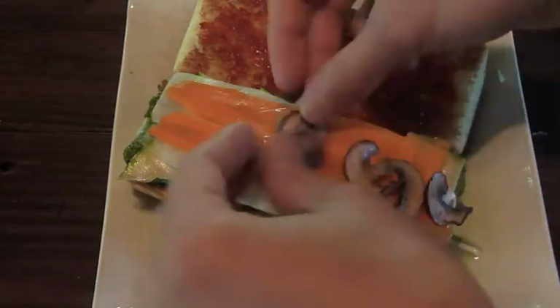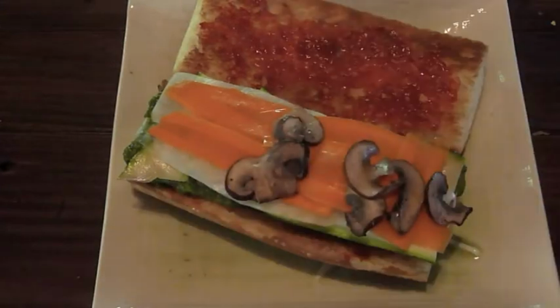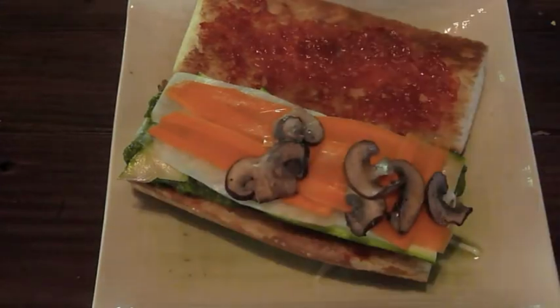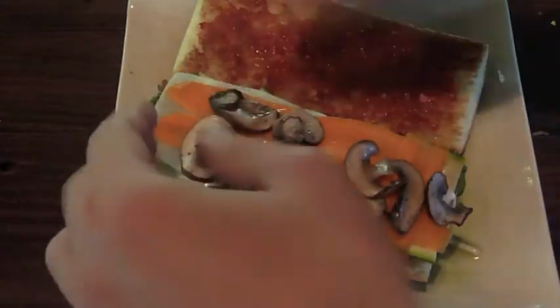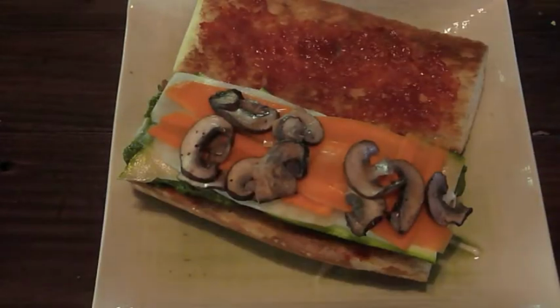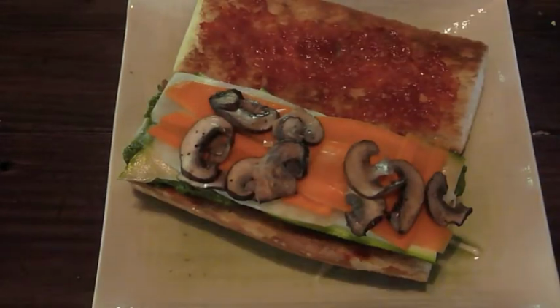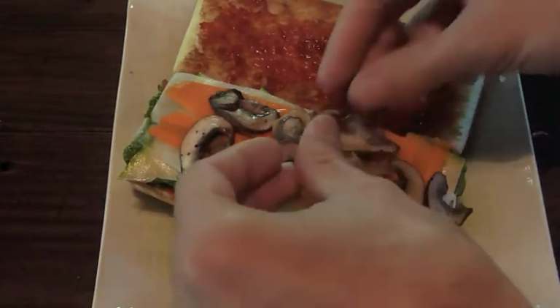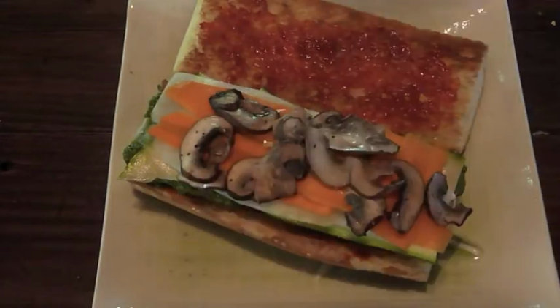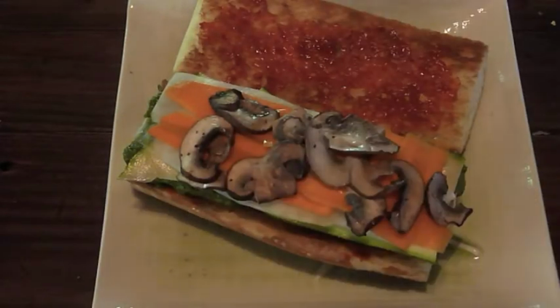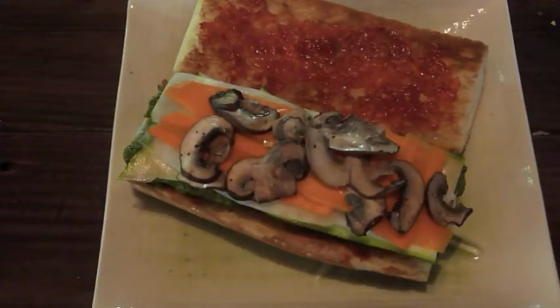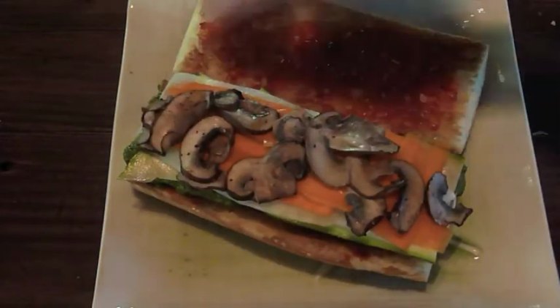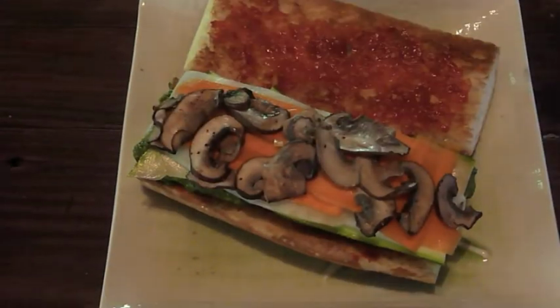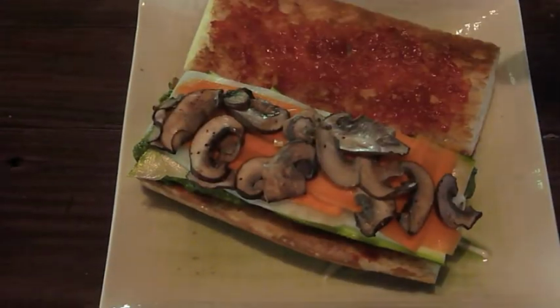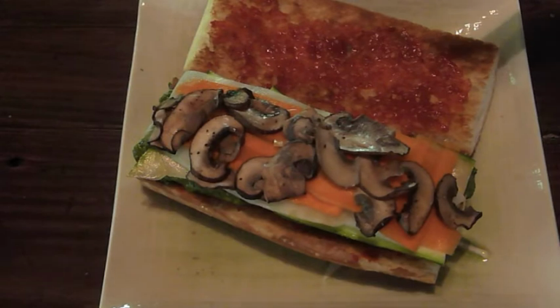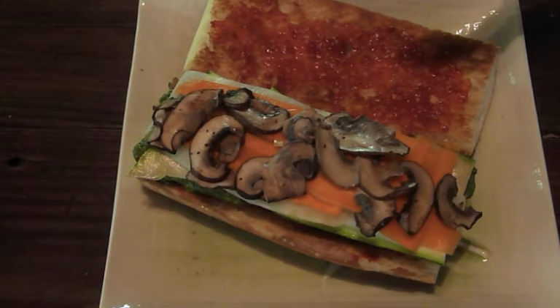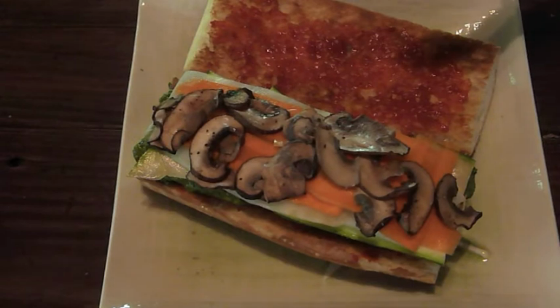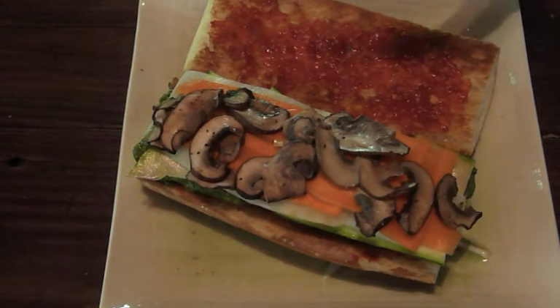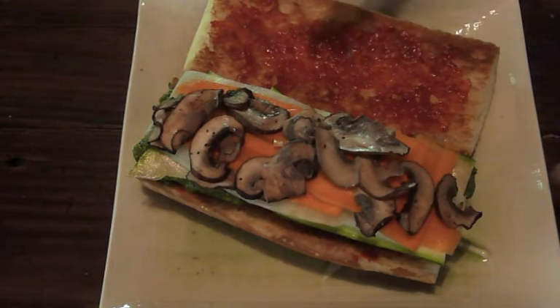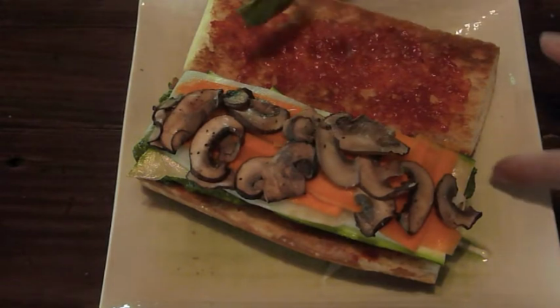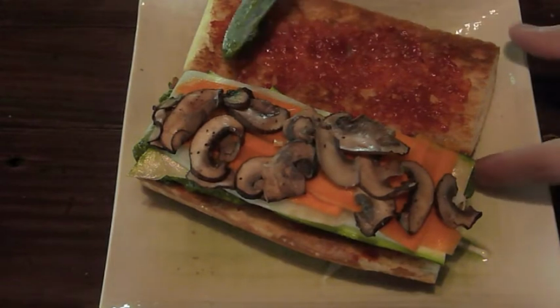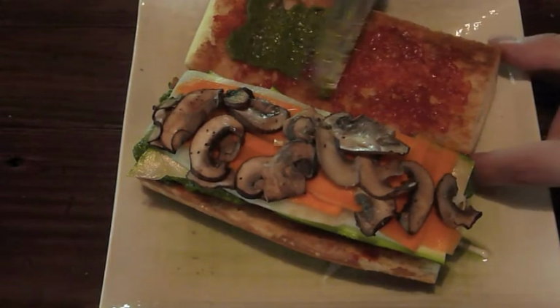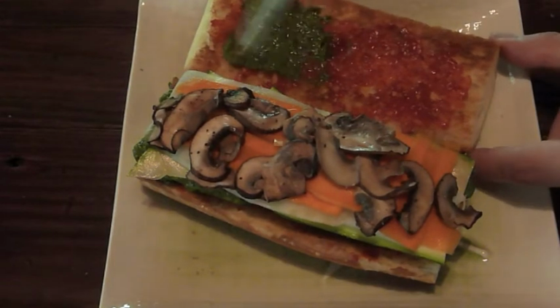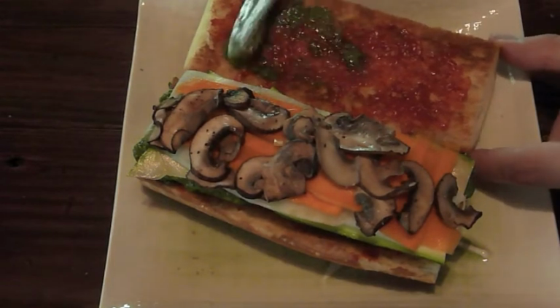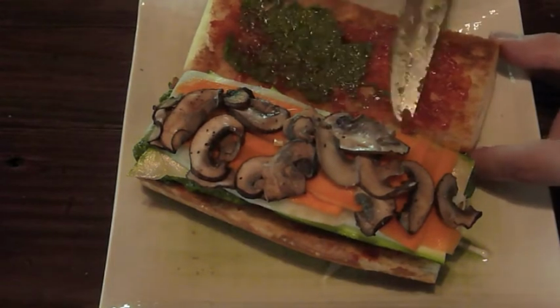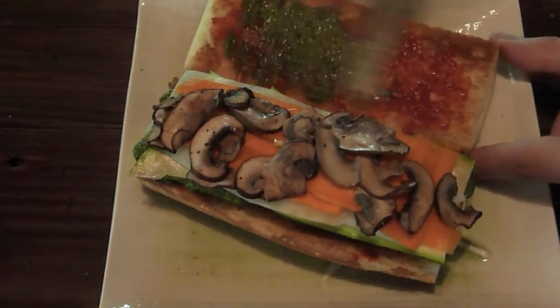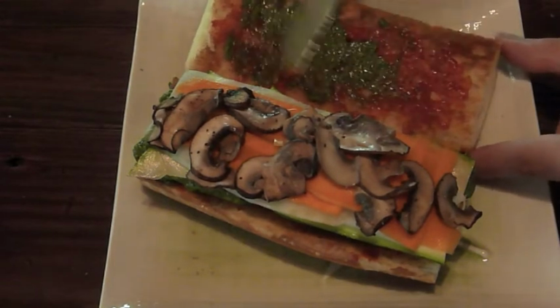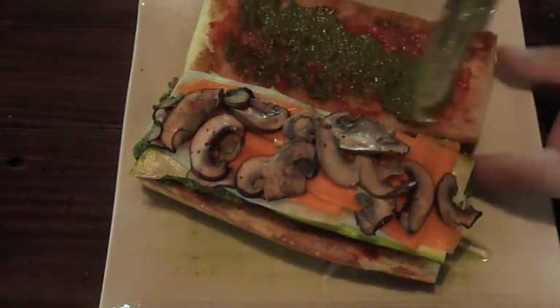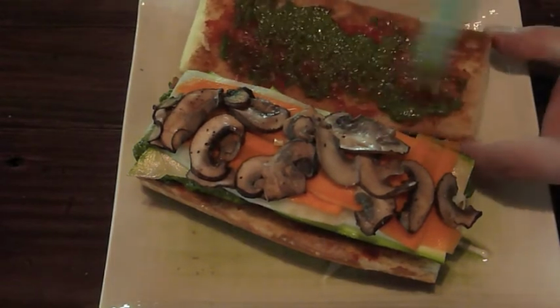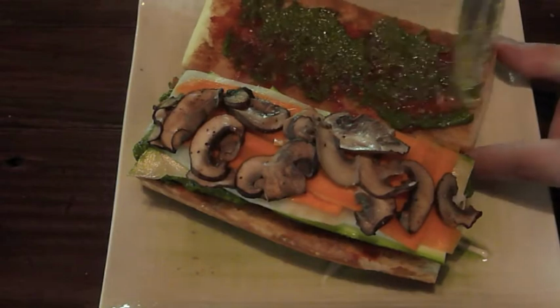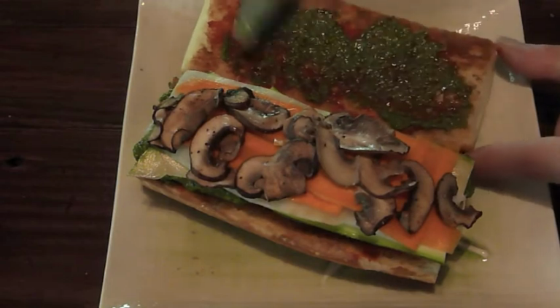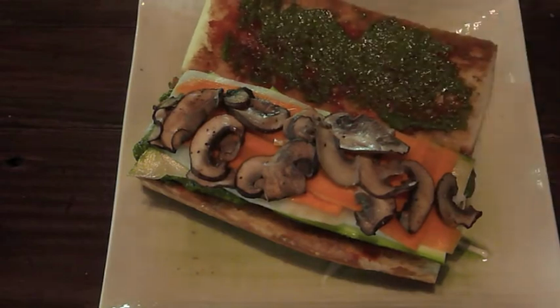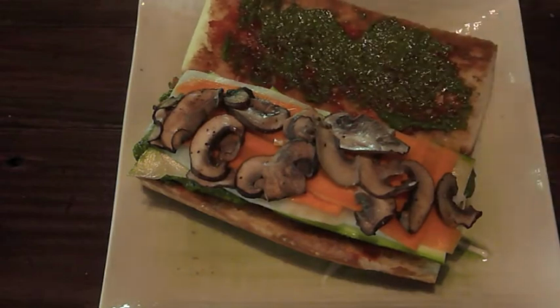Finish it off with the portabella mushrooms, and then for good measure, take any extra cilantro marinade from your tofu and slather it onto the chili garlic sauce. This completes your banh mi.